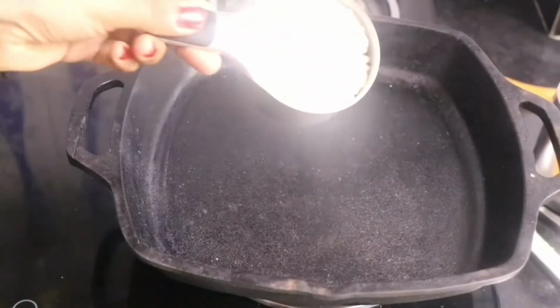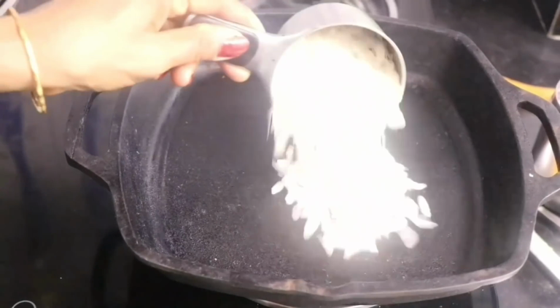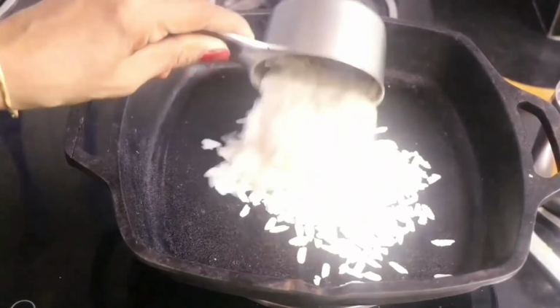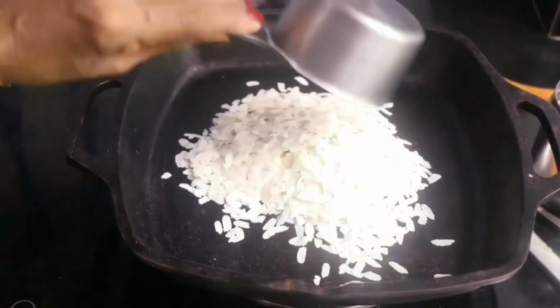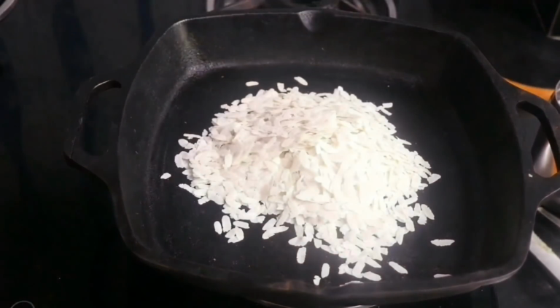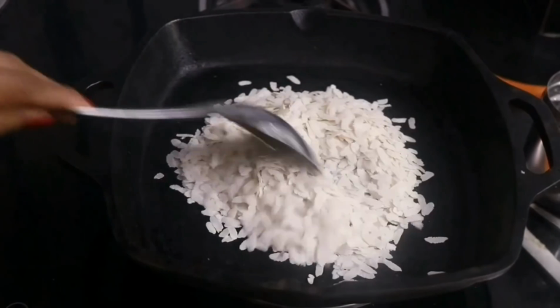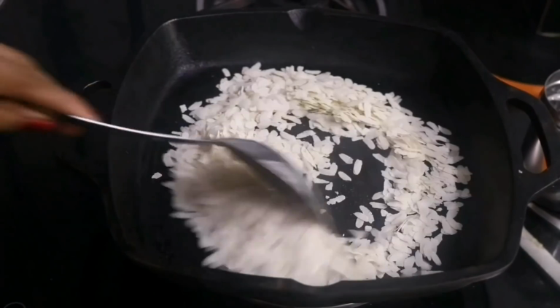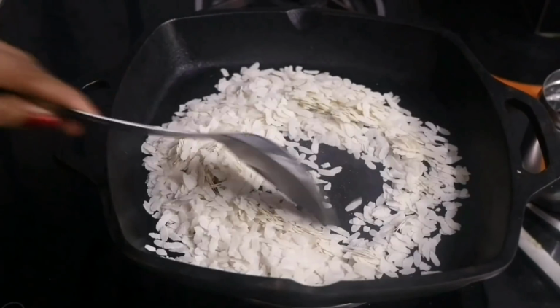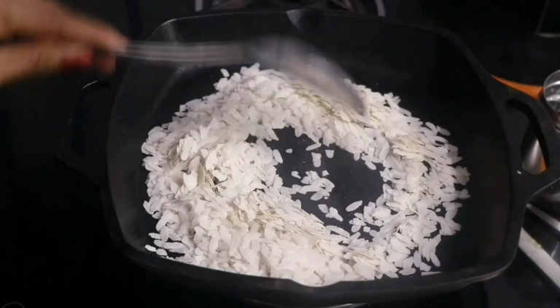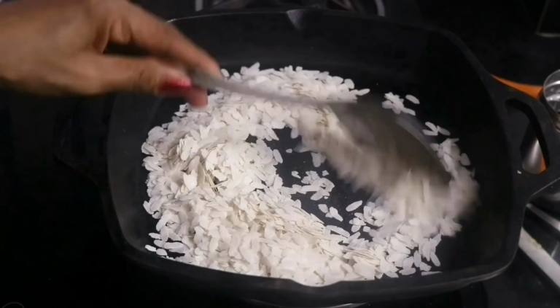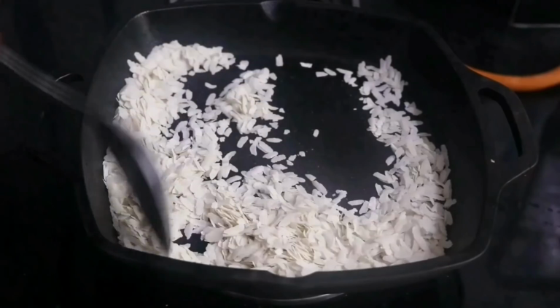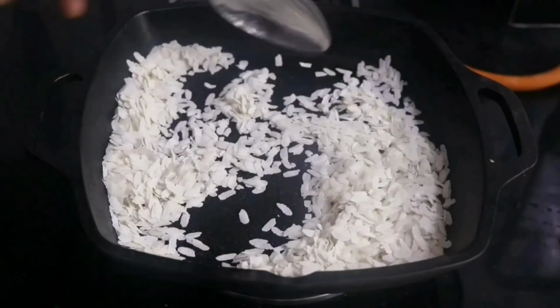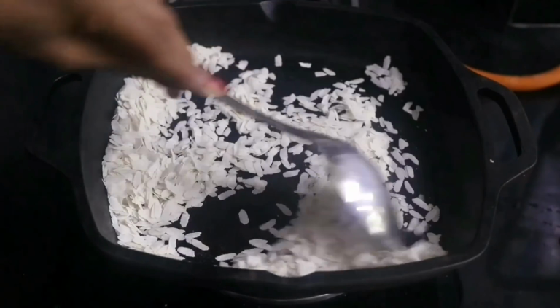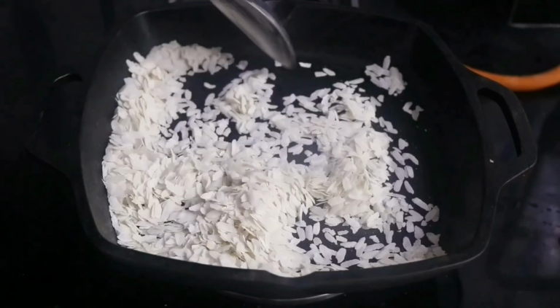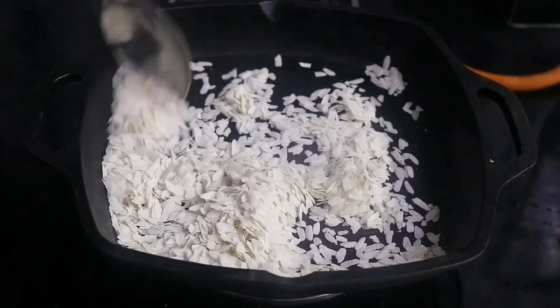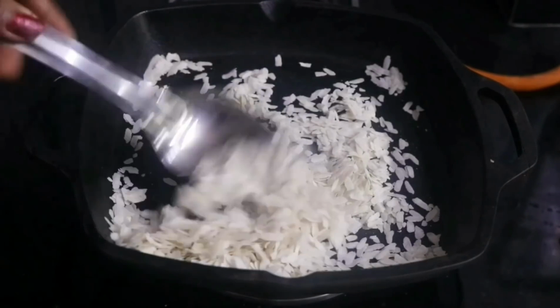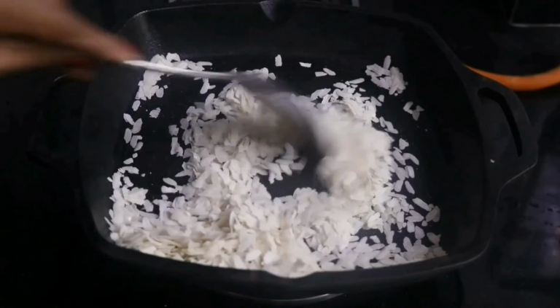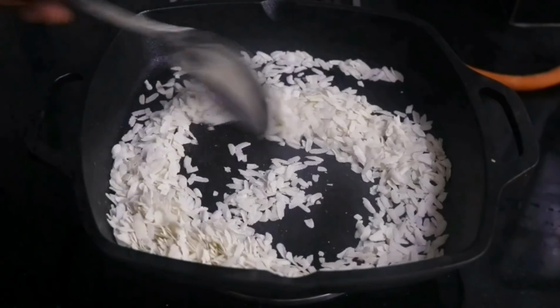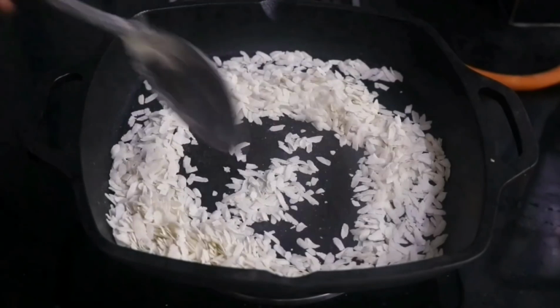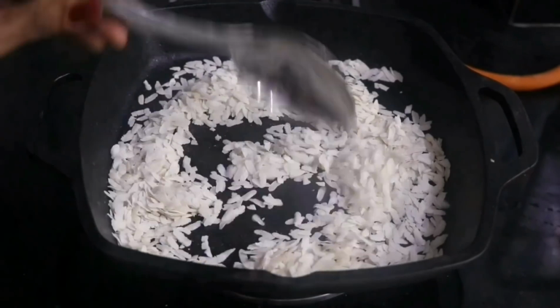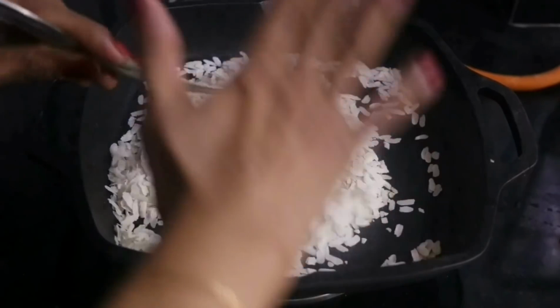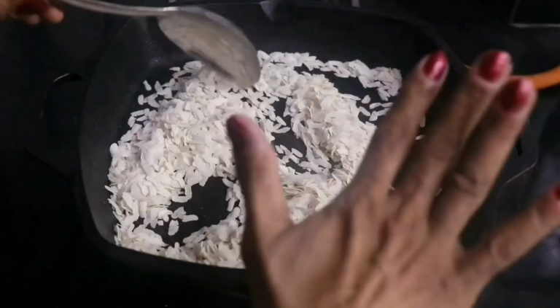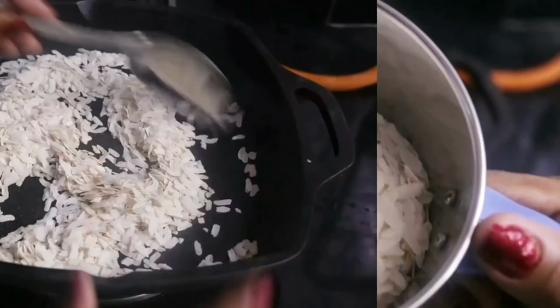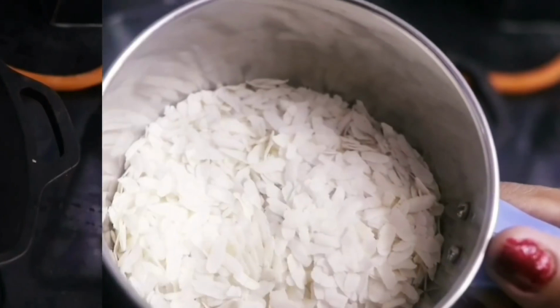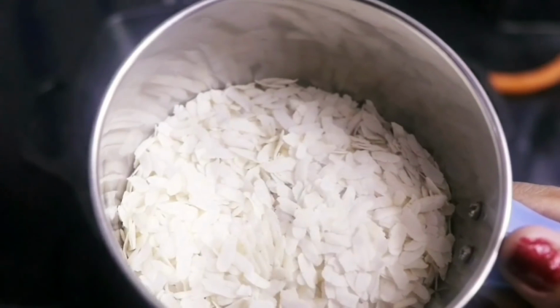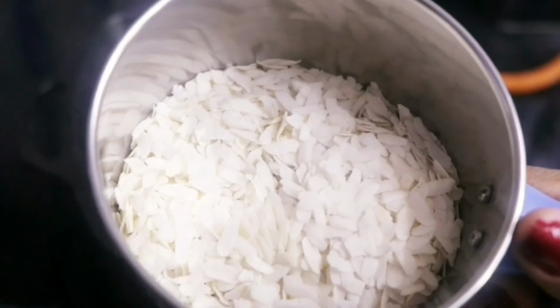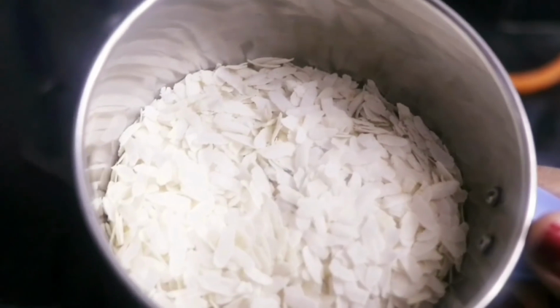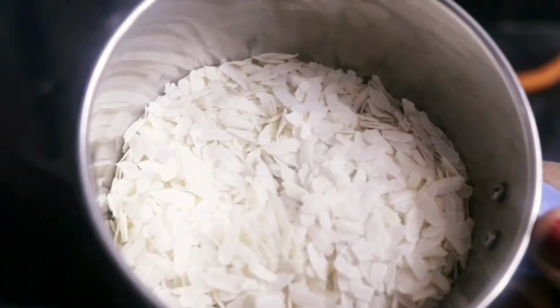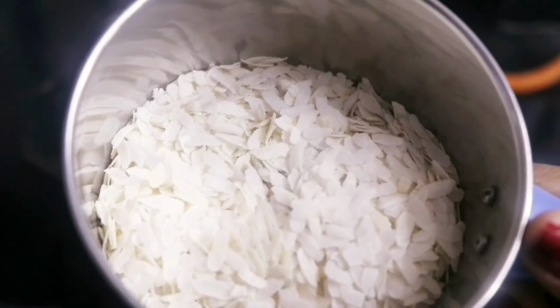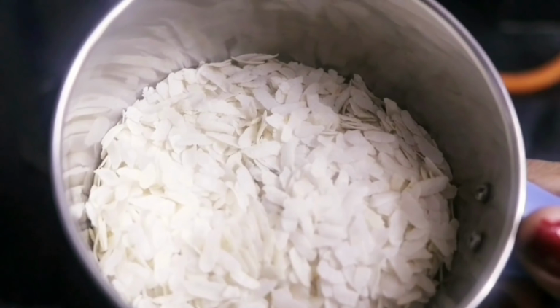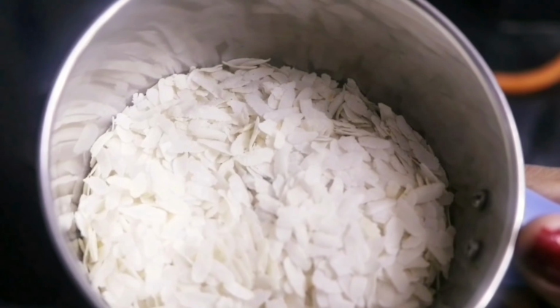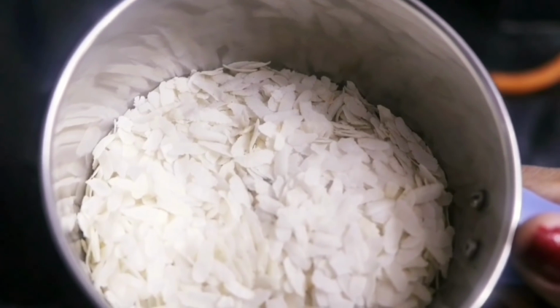Now let us heat a kadai or pan and roast the poha or beaten rice. Roast it for about 2 minutes on a very low flame. It's done. Now after it cools down, transfer it to a mixer jar.